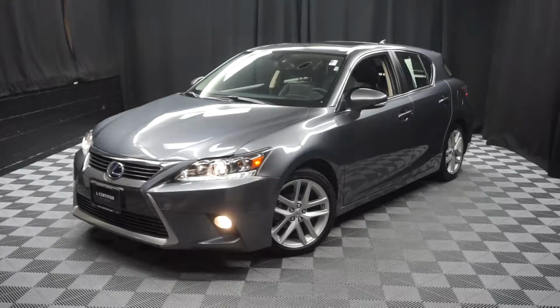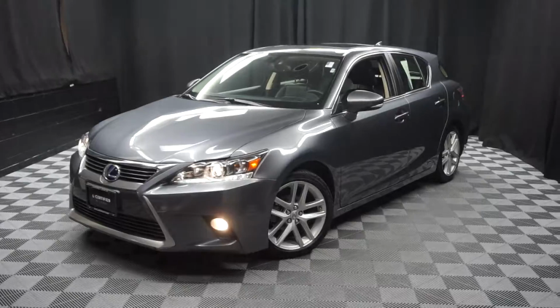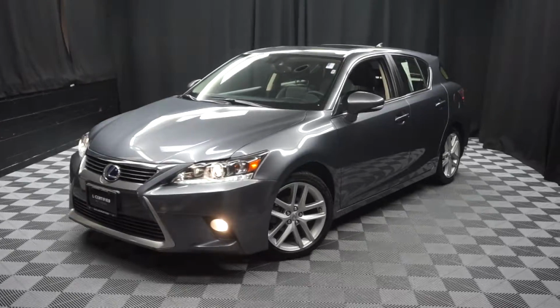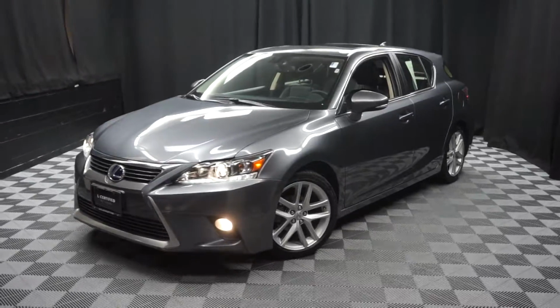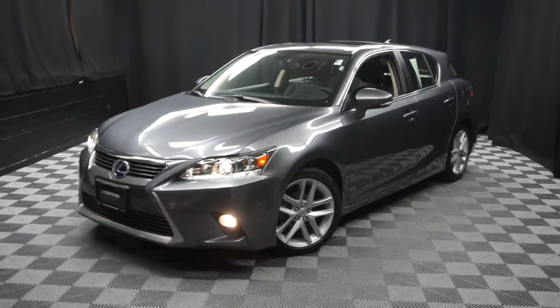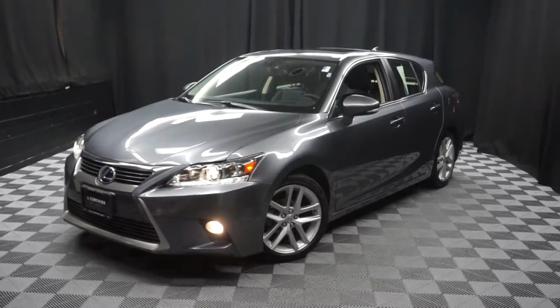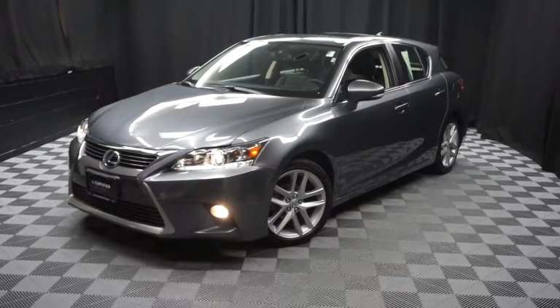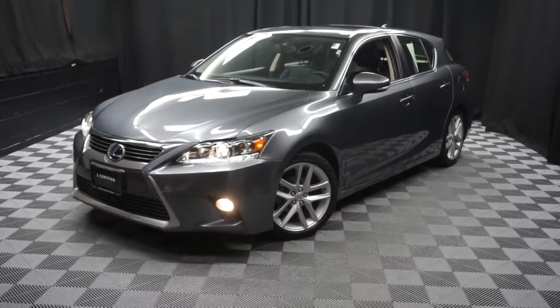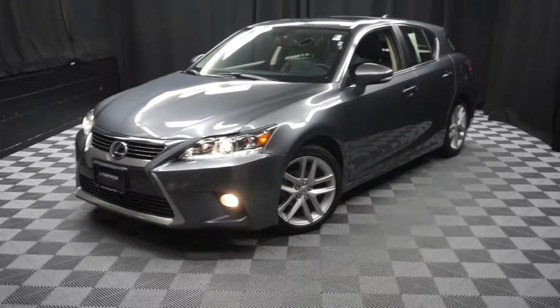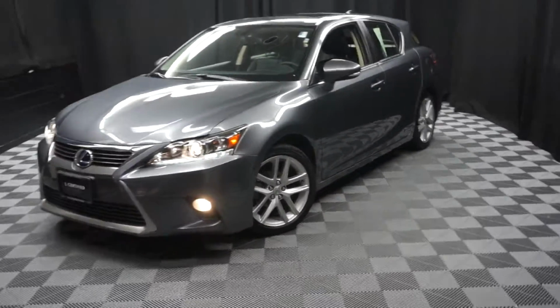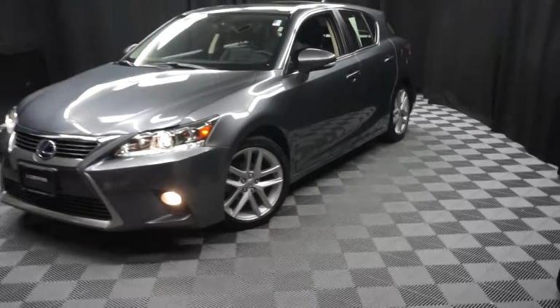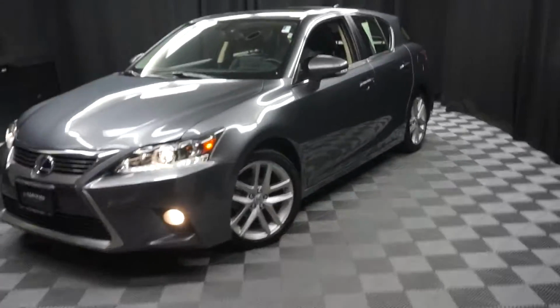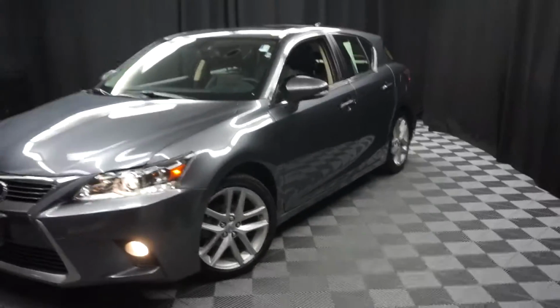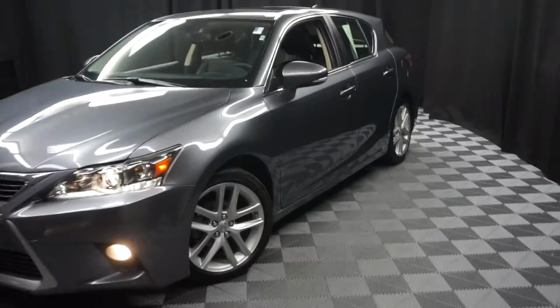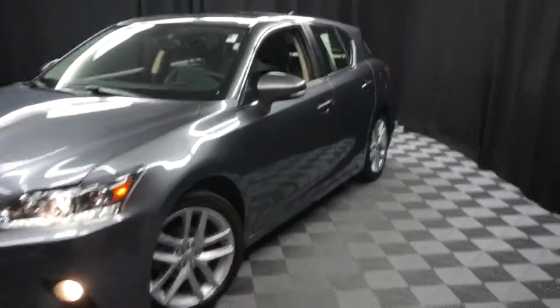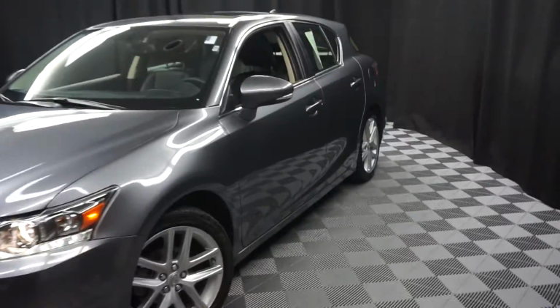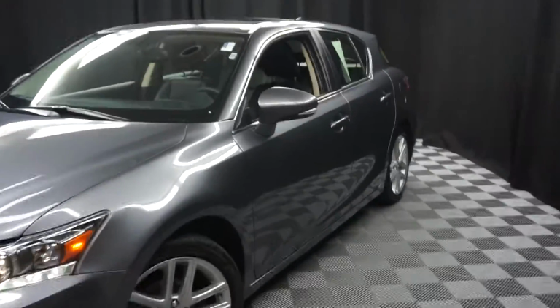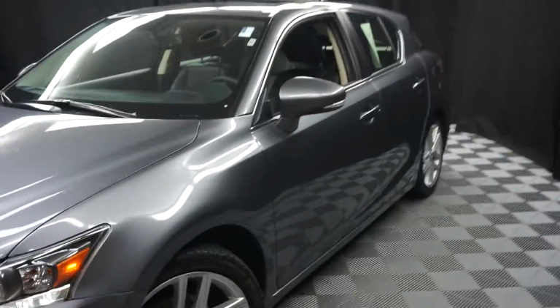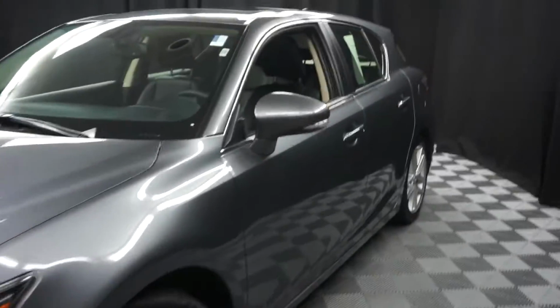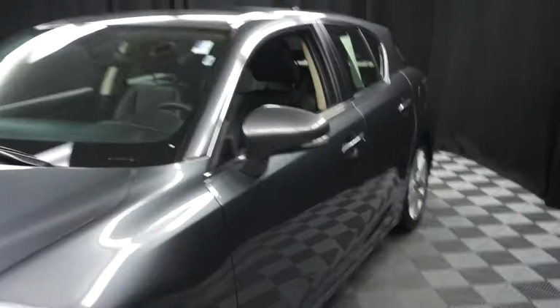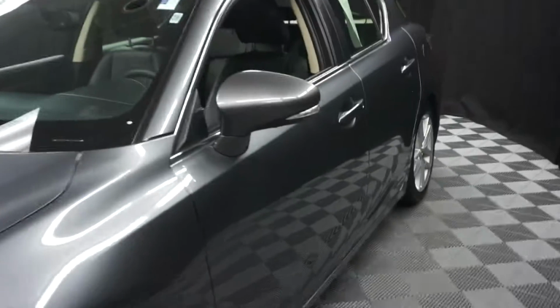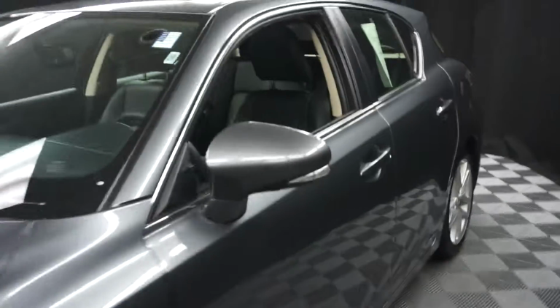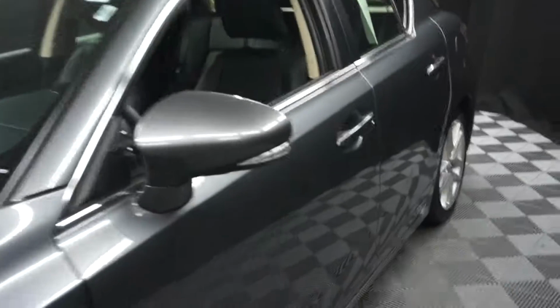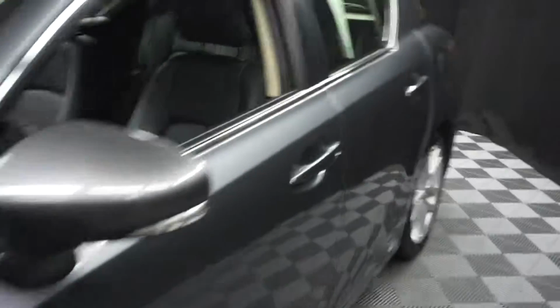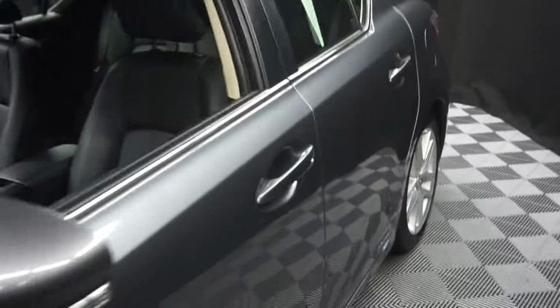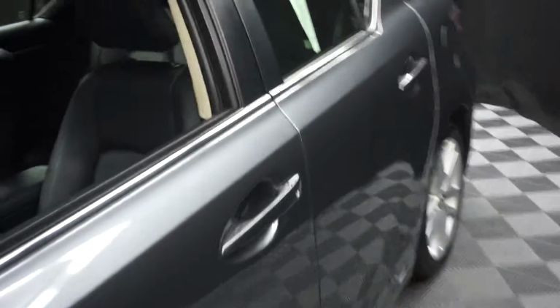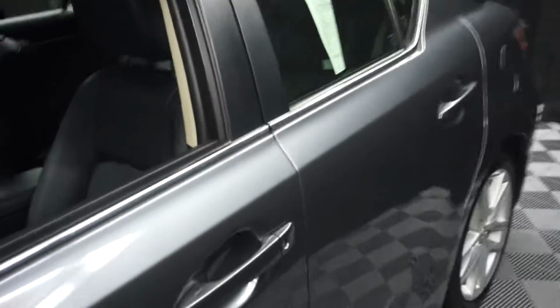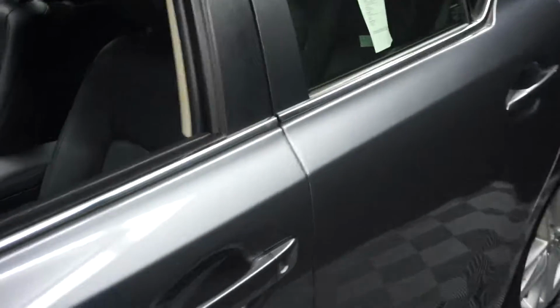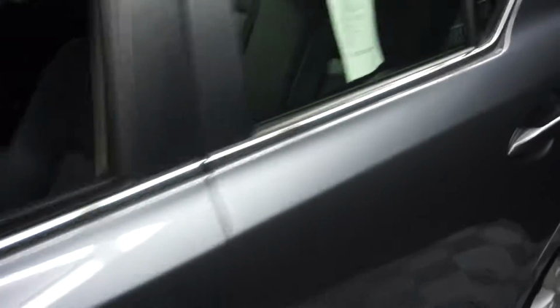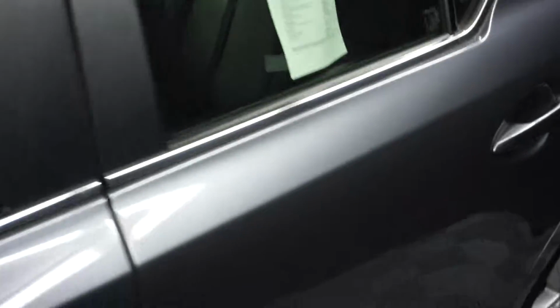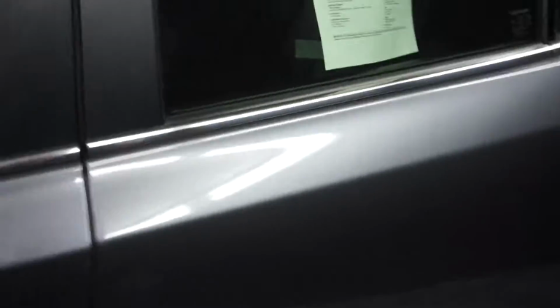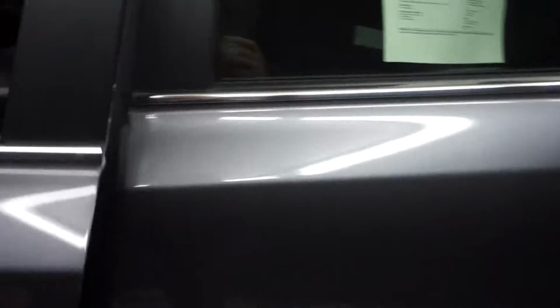All right, car shoppers, welcome back to Lexus of Wilmington. Just added to the room inventory is this 2015 Lexus CT200H Hybrid.